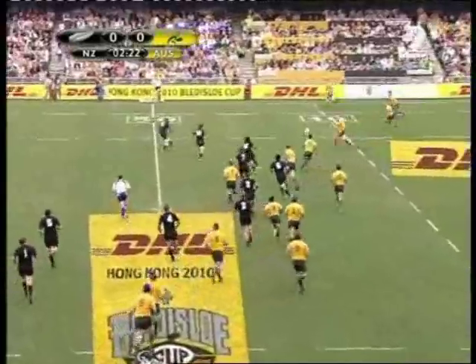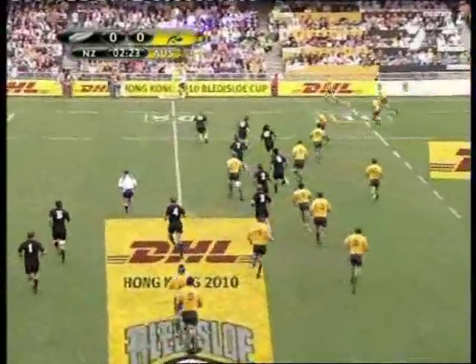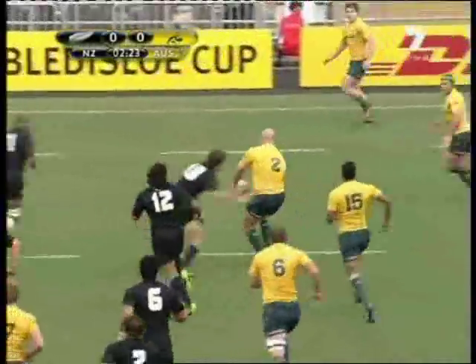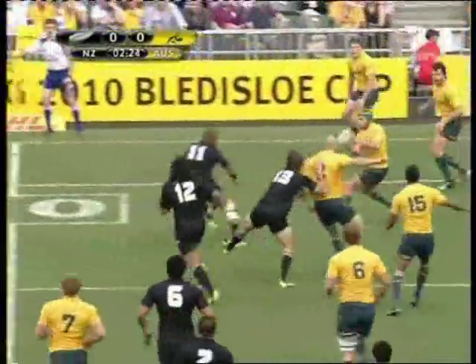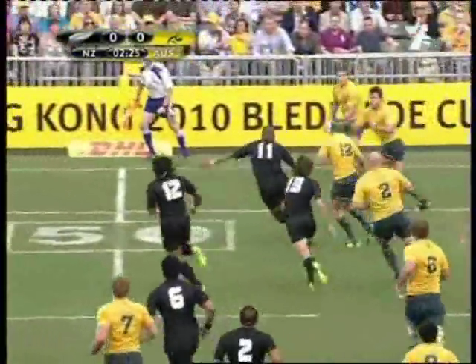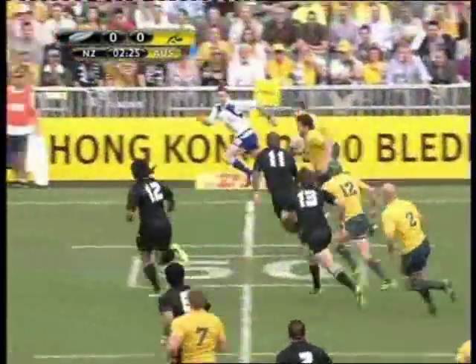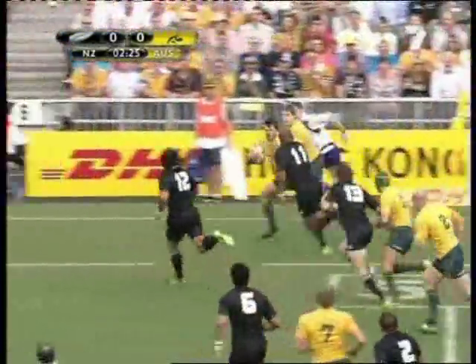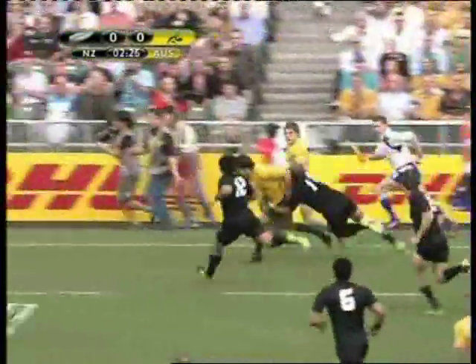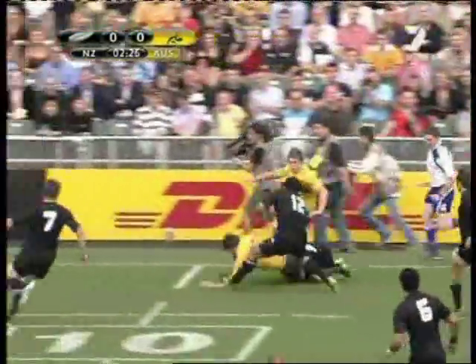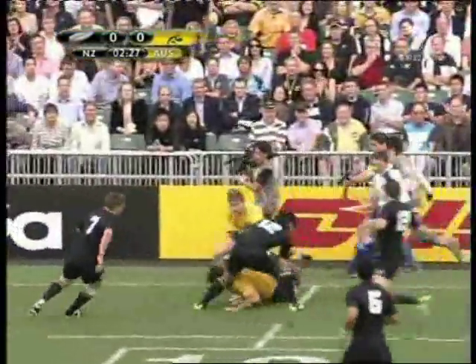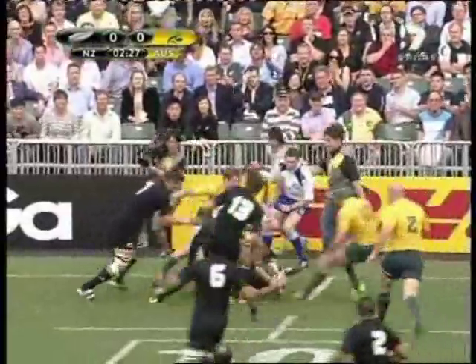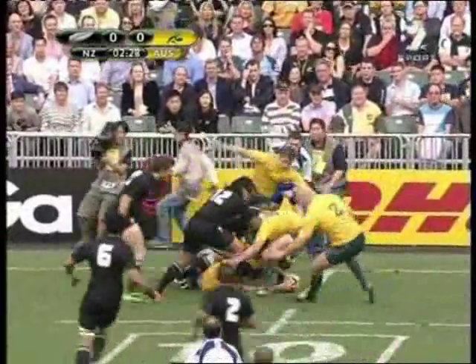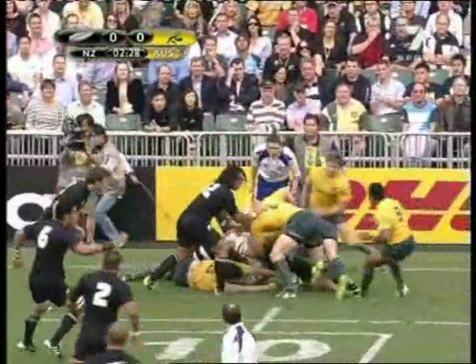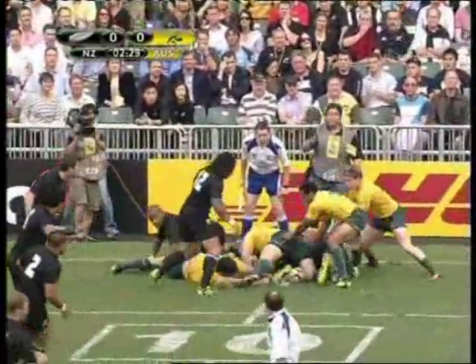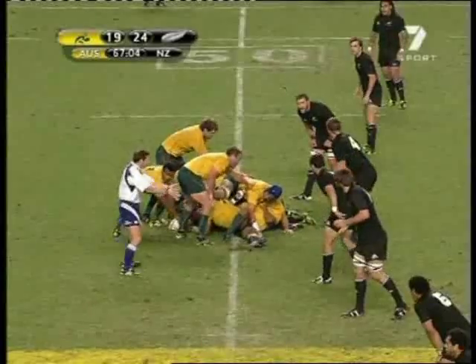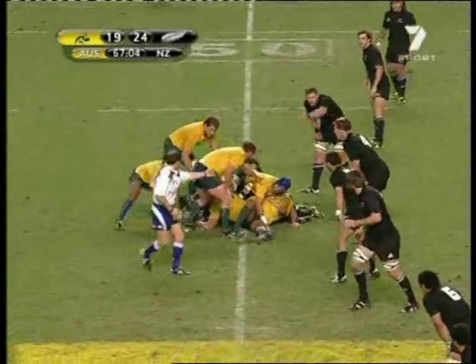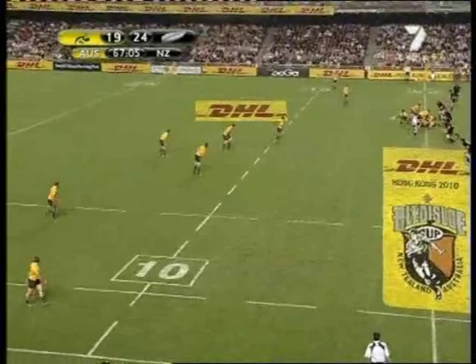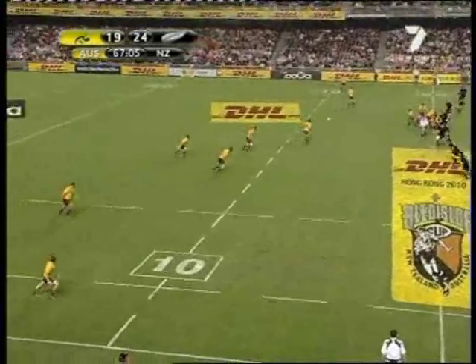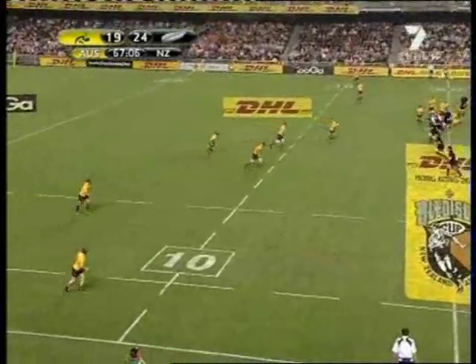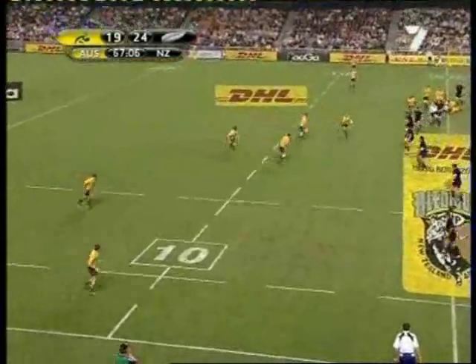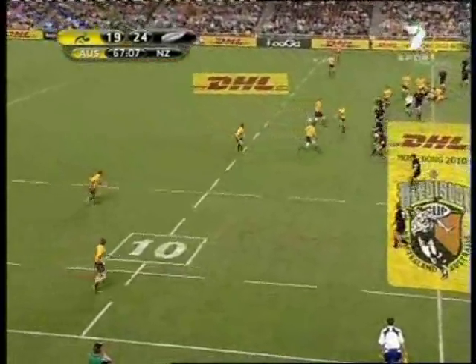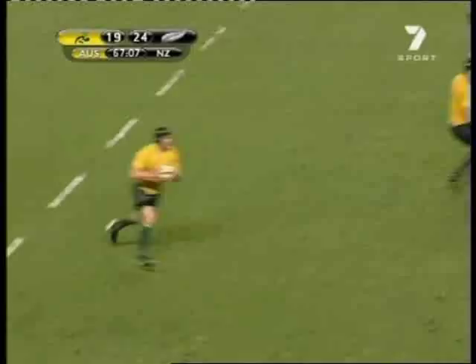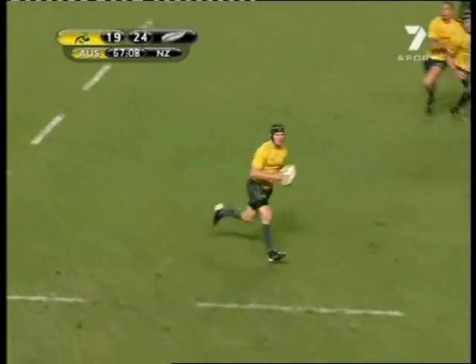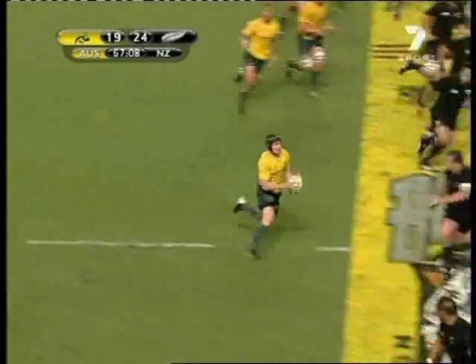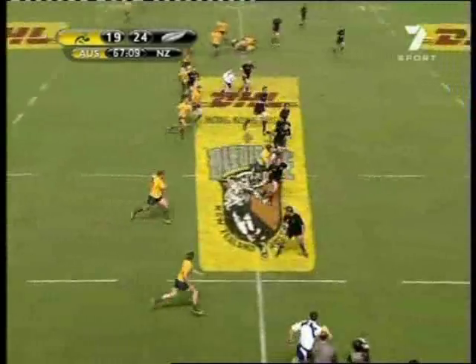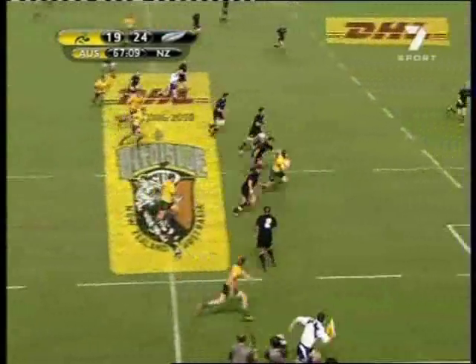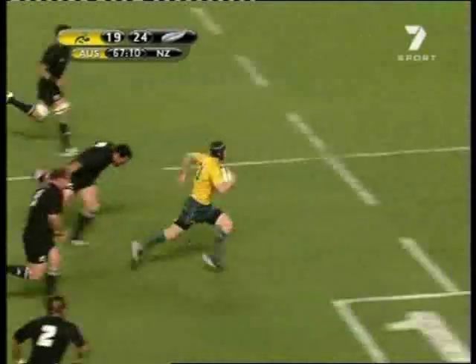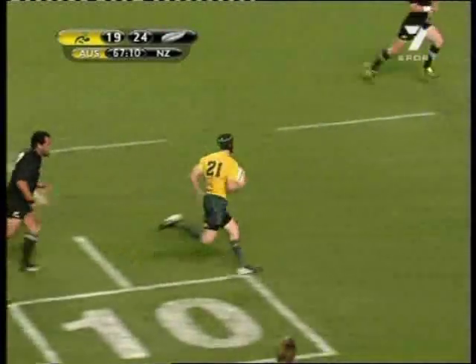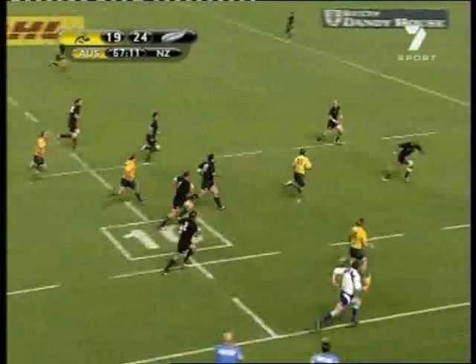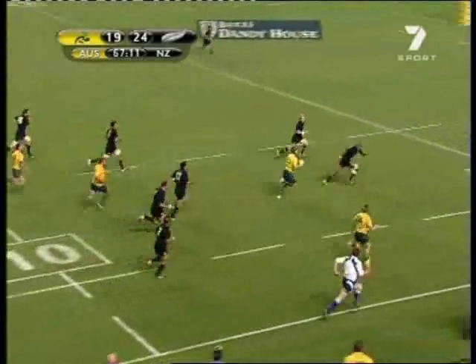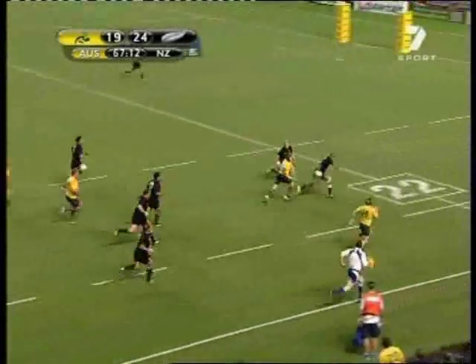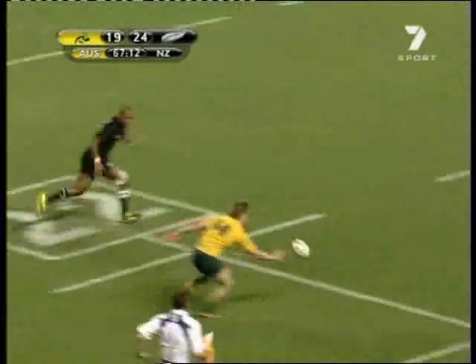Again here, whilst it's not long passes but a series of short passes, the ball is moved into the wide channels and the Wallabies get over the gain line. Once the All Blacks start concerning themselves with the wide channels, that opens up holes inside, and Barnes takes advantage of it here.